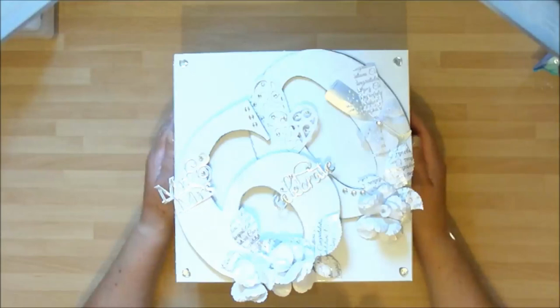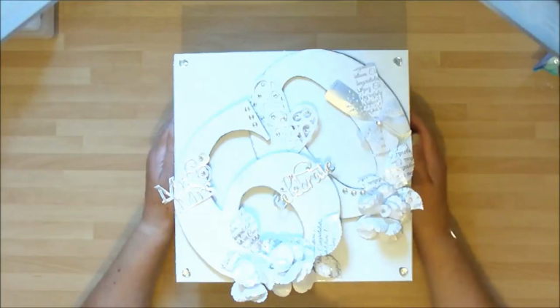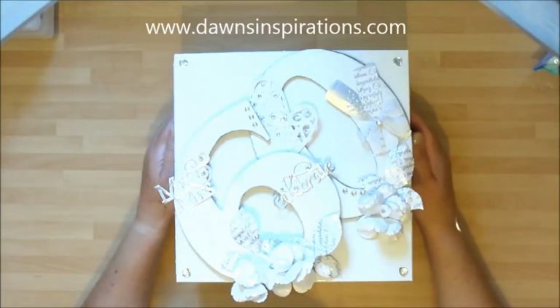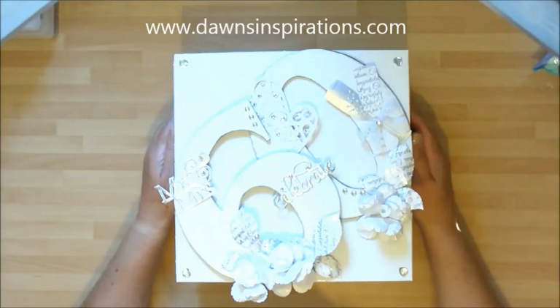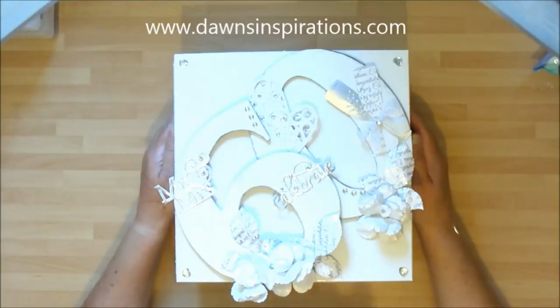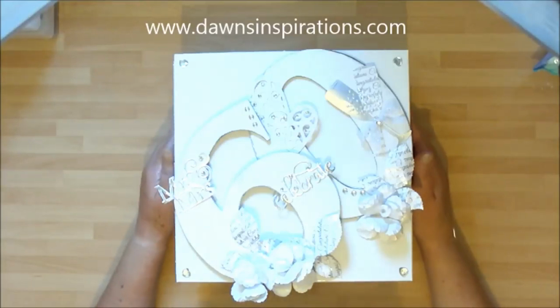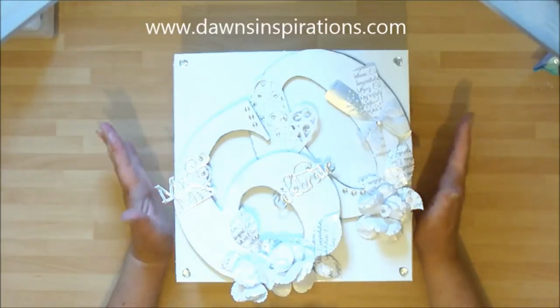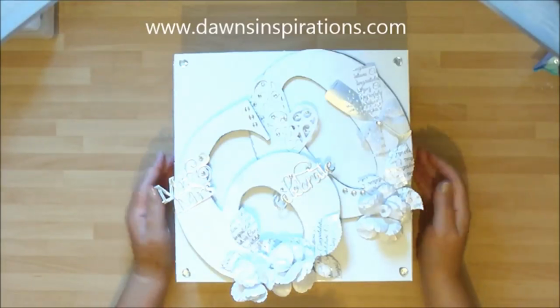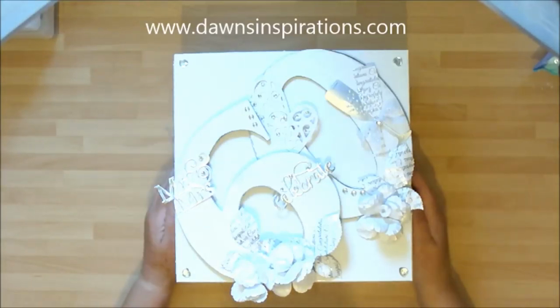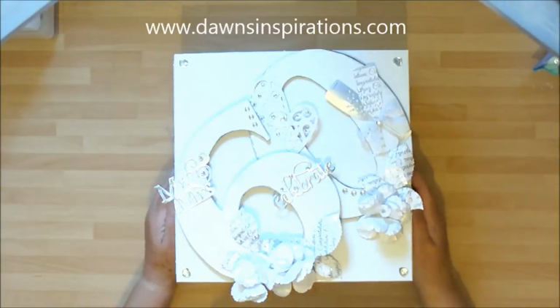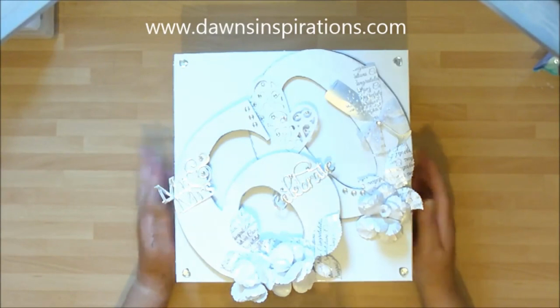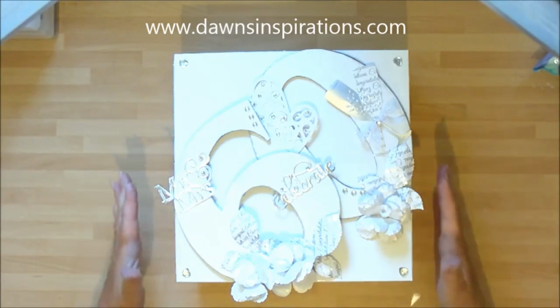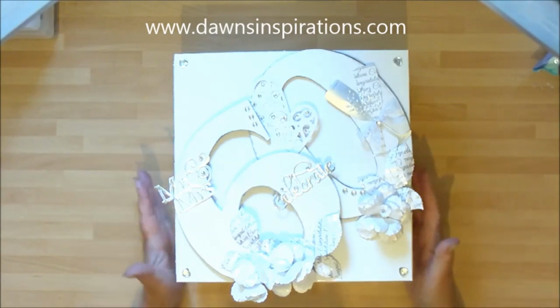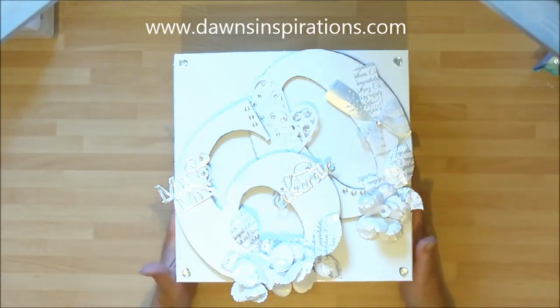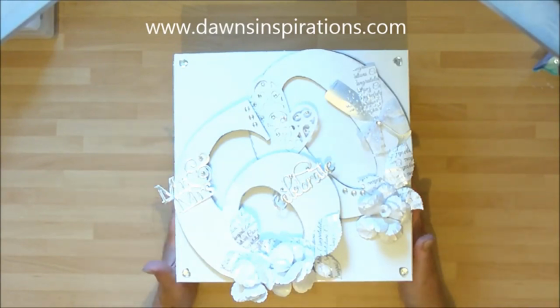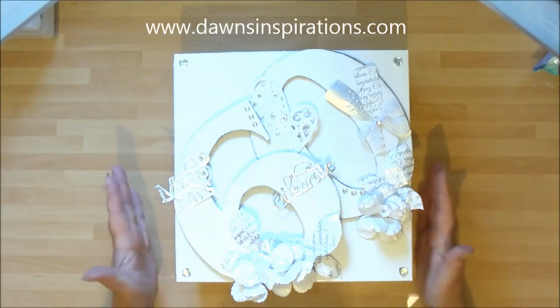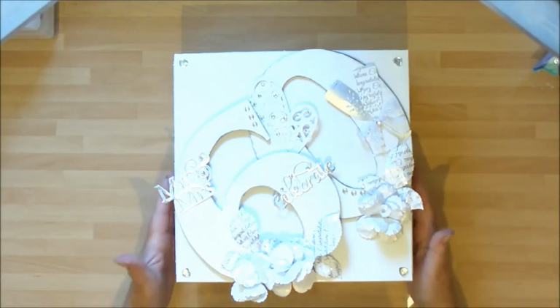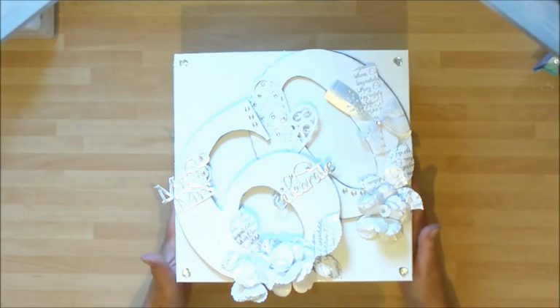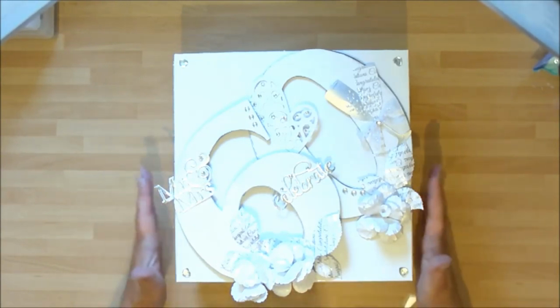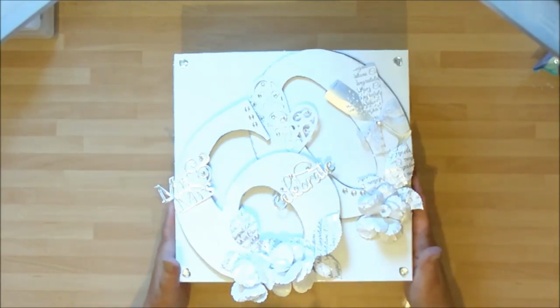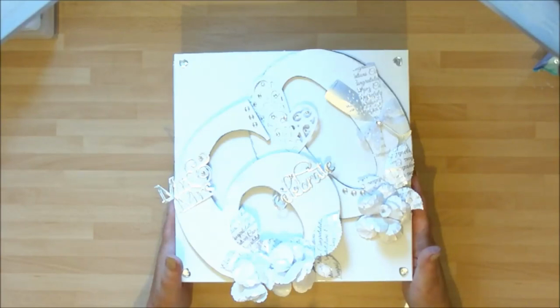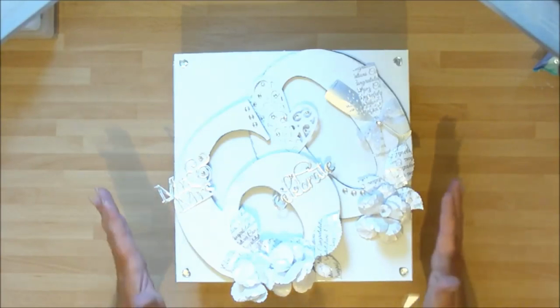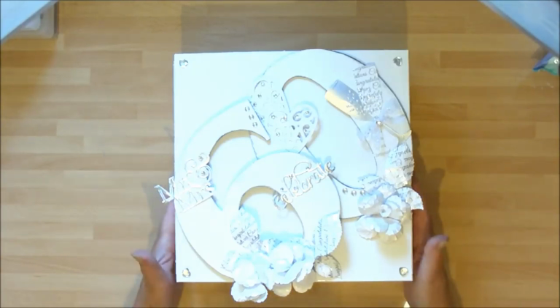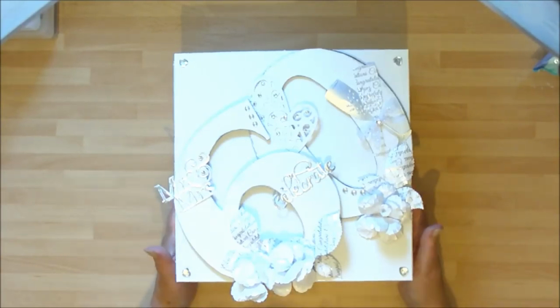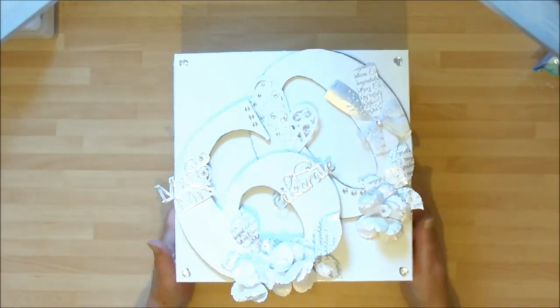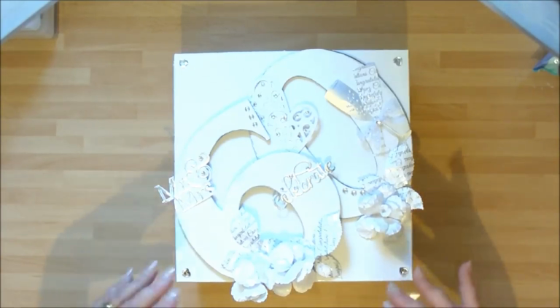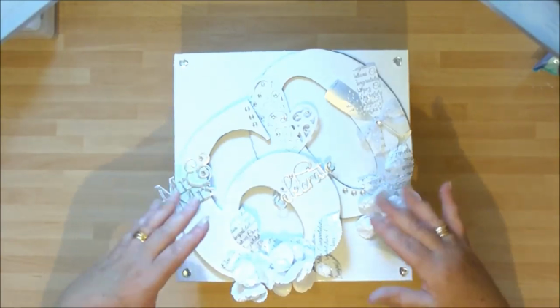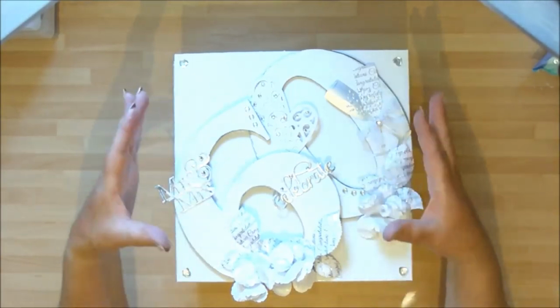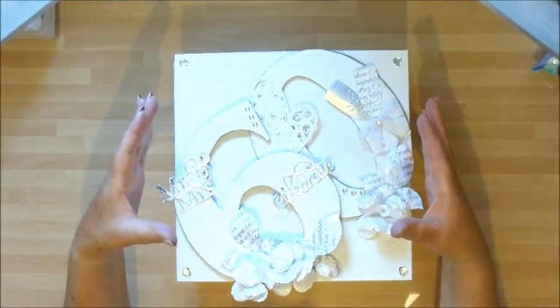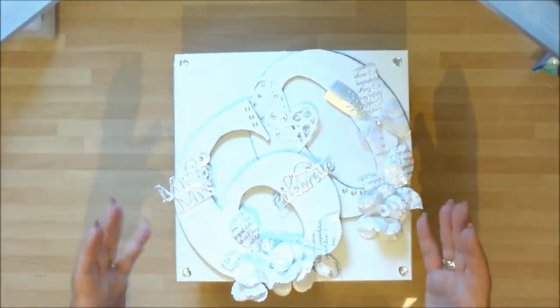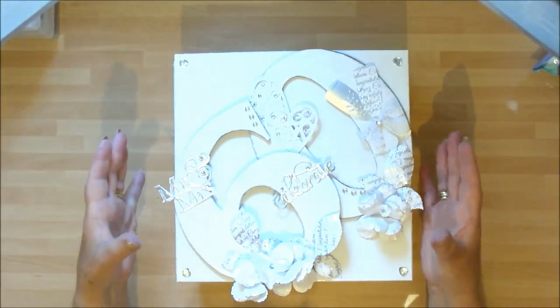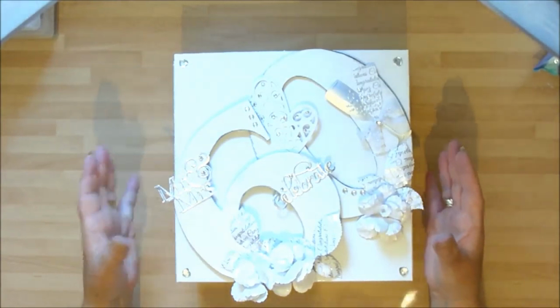Hello, Dawn here from Dawn's Inspirations. I wanted to share something with you. This is quite special to me. I've just finished making it and I wanted to share it because I want you all to see what you can do with your finished projects.